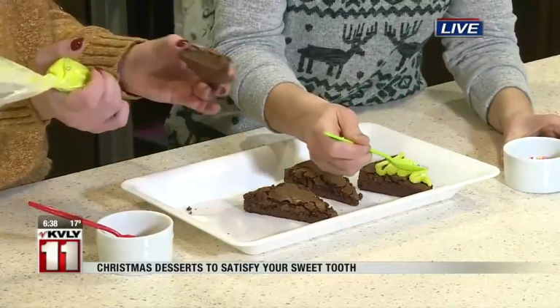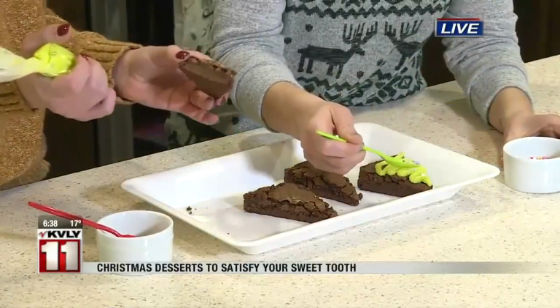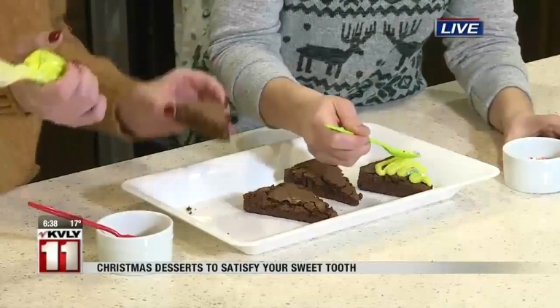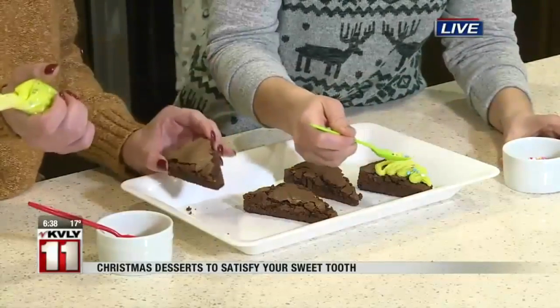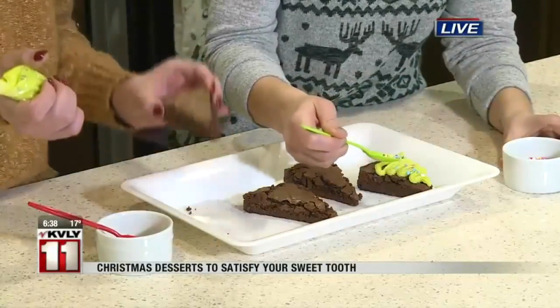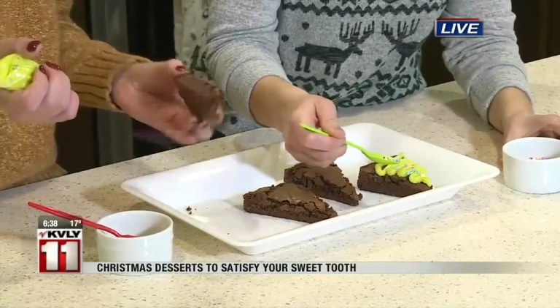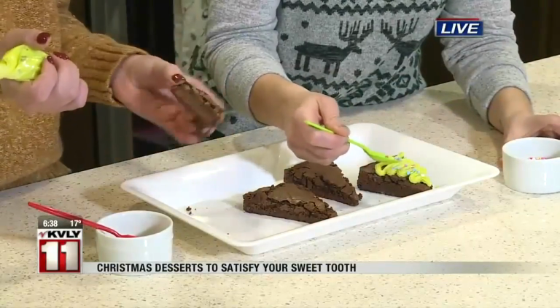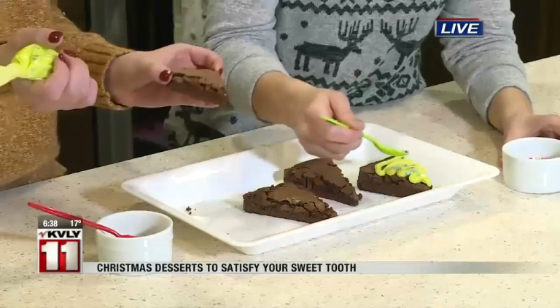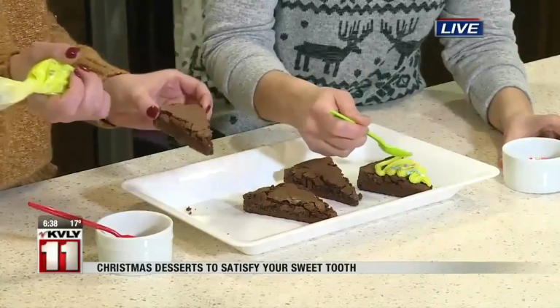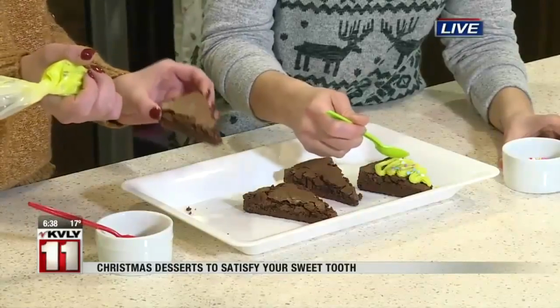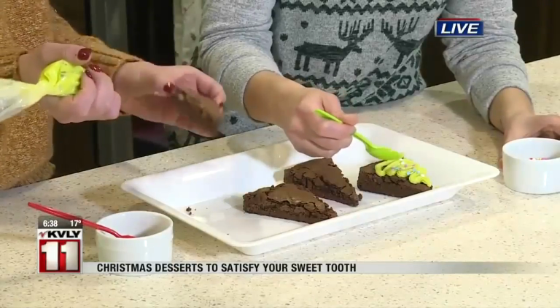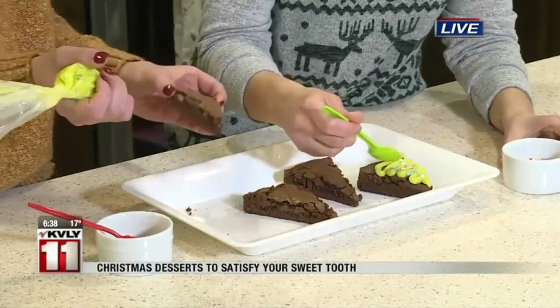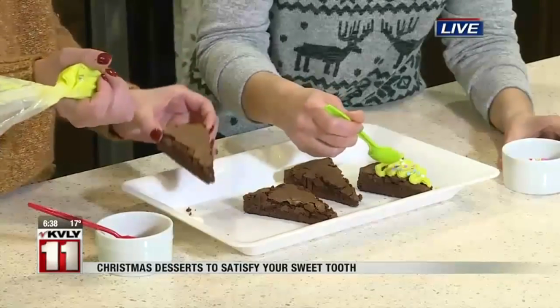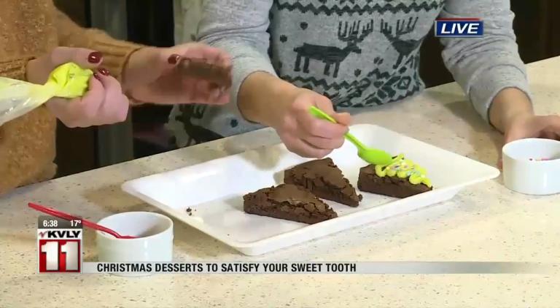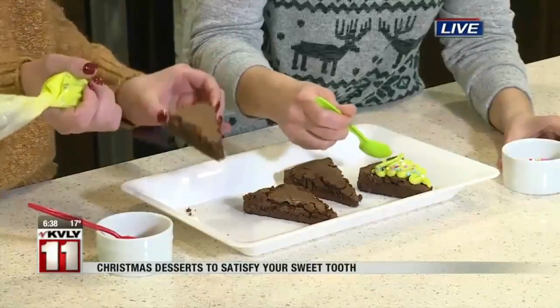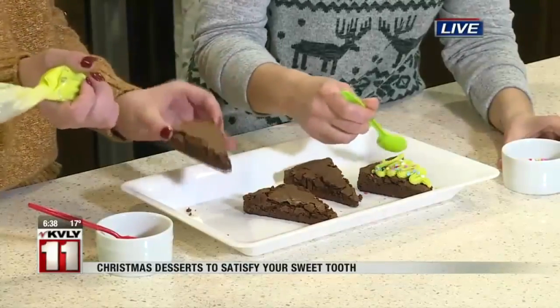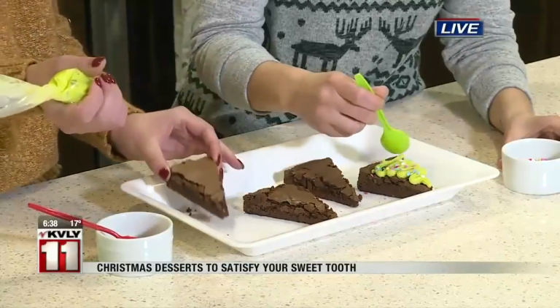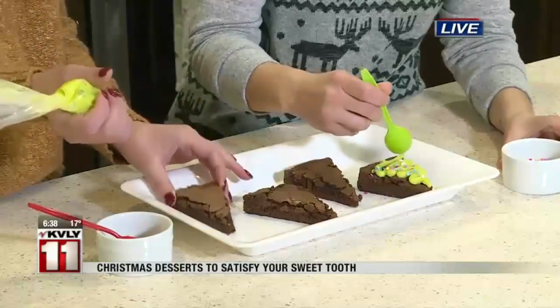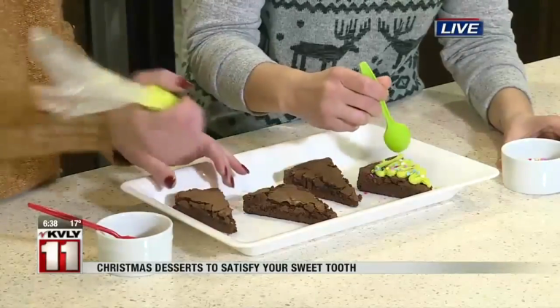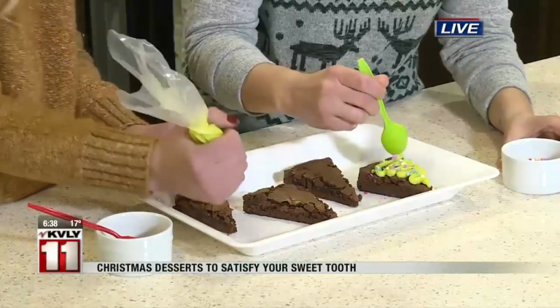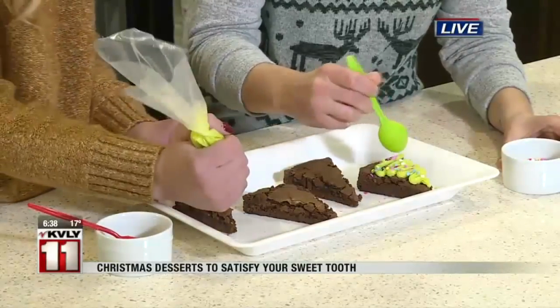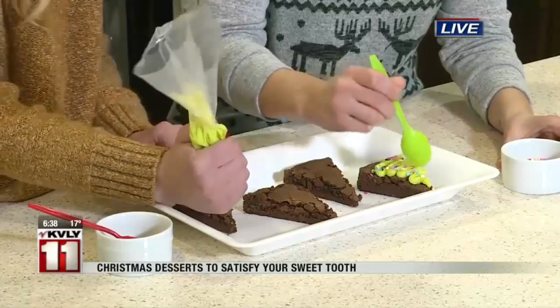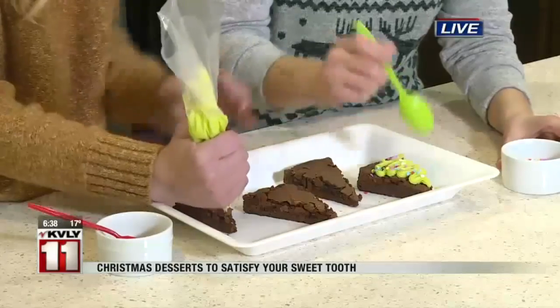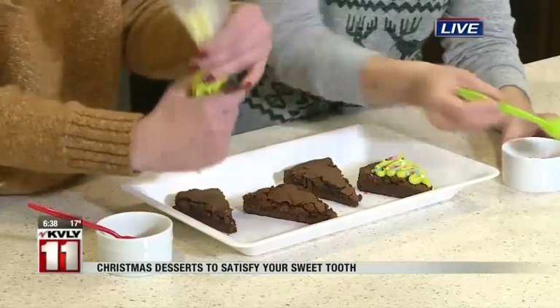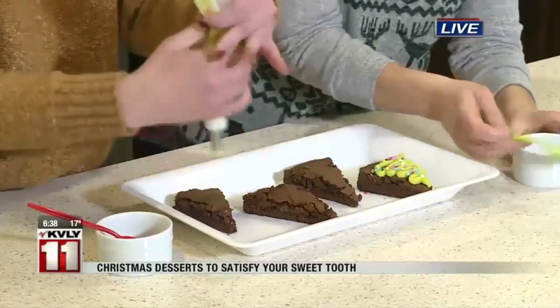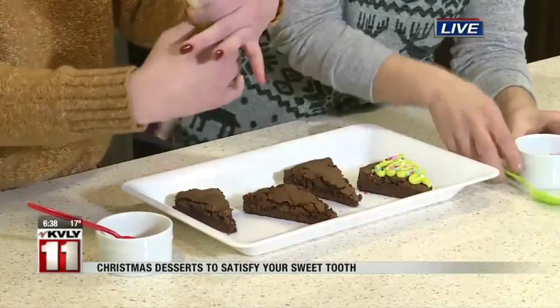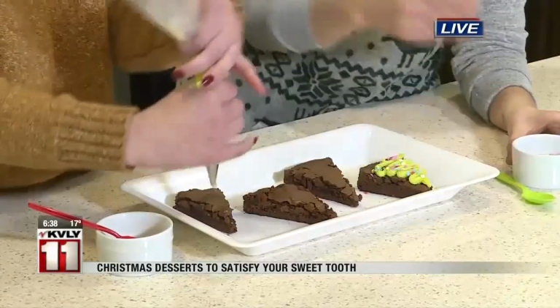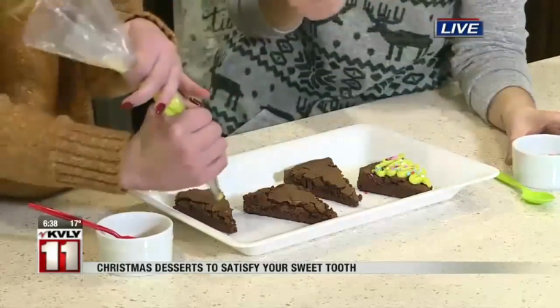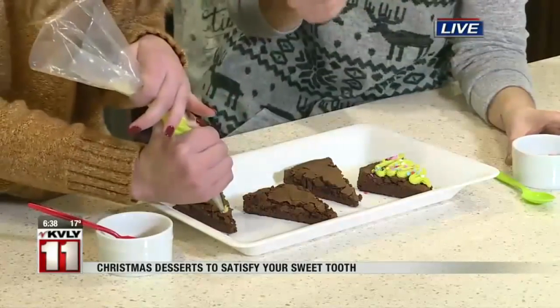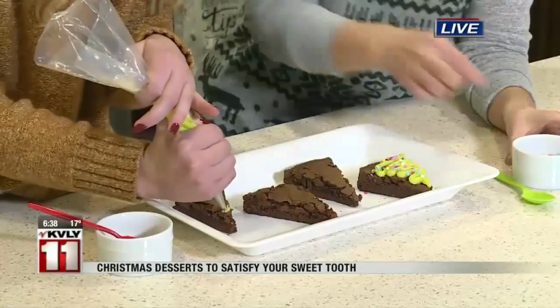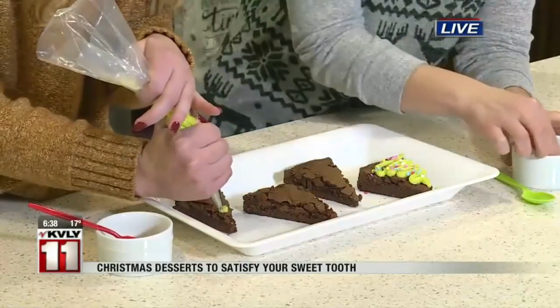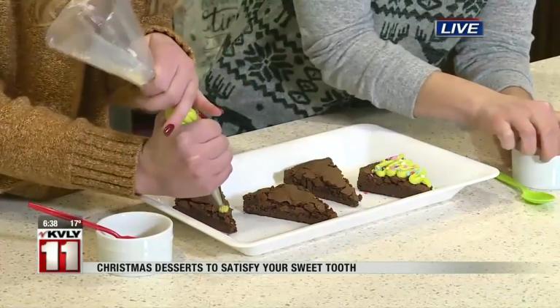Because at first I thought these were Christmas trees made with a Christmas tree cookie cutter, but you don't have to do that — you just cut them in a triangle. They're just in a regular 9x13 pan and I cut them to shape.